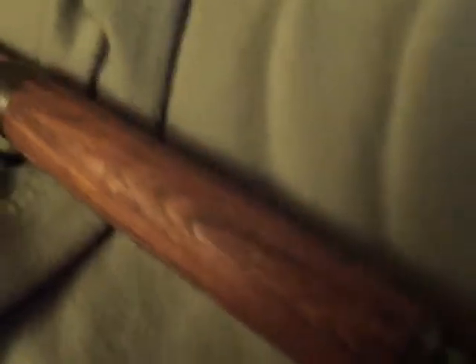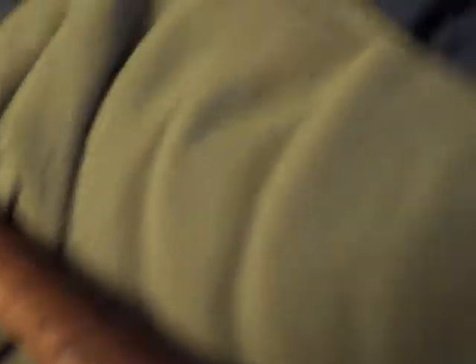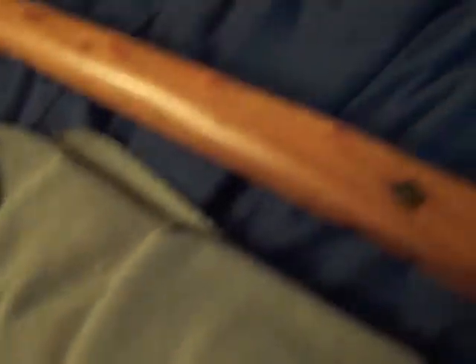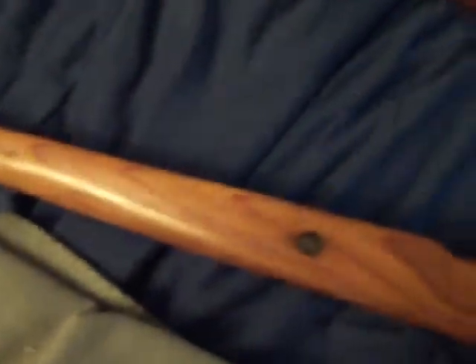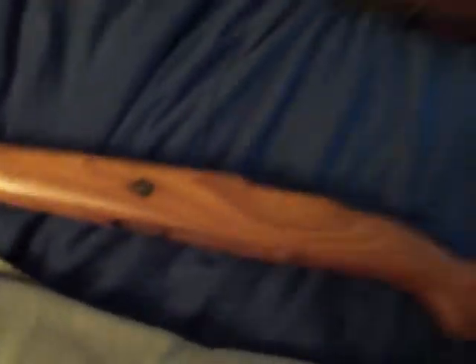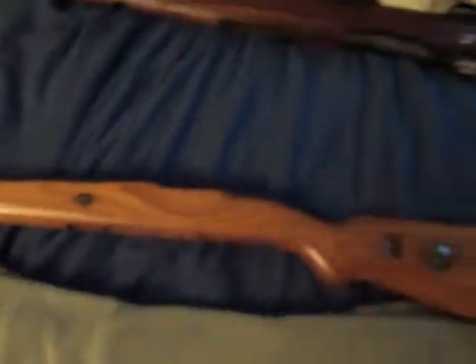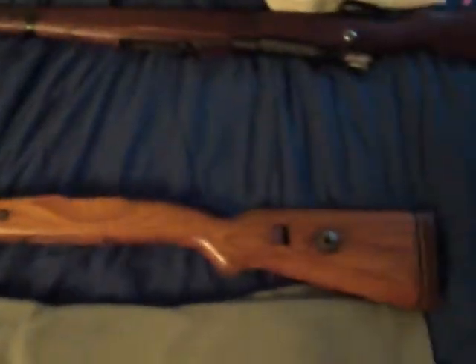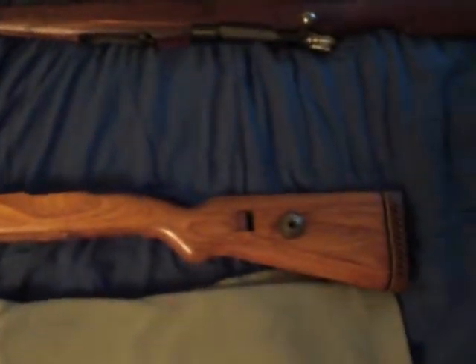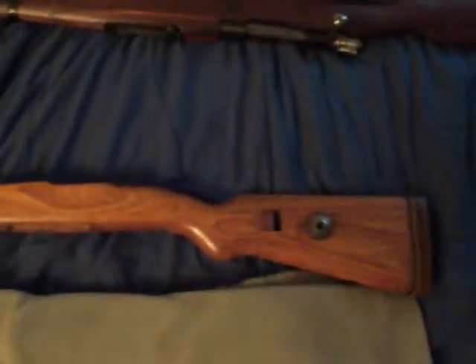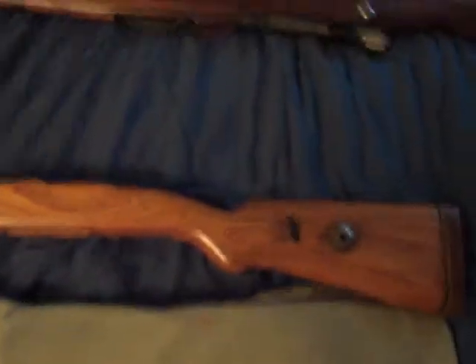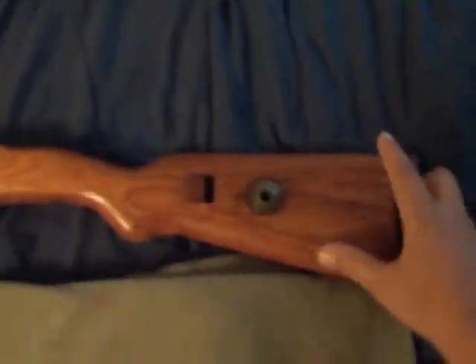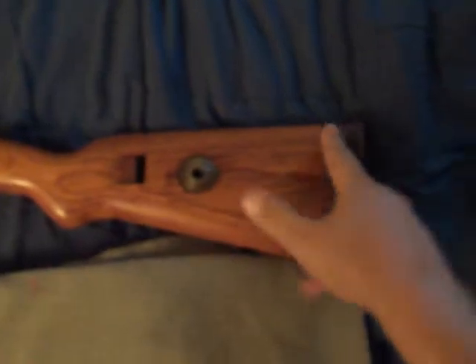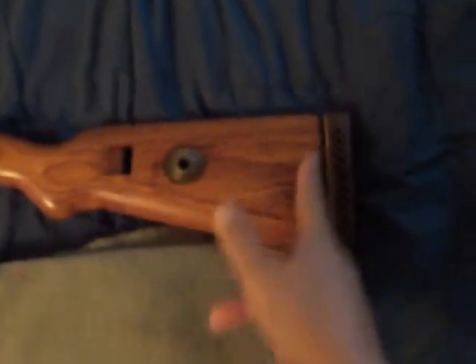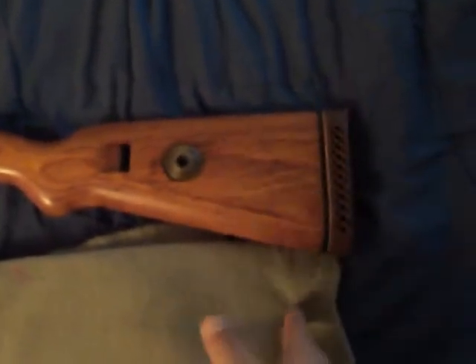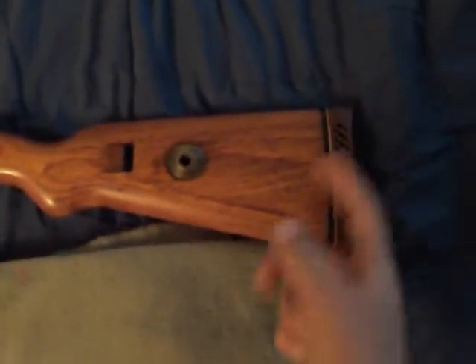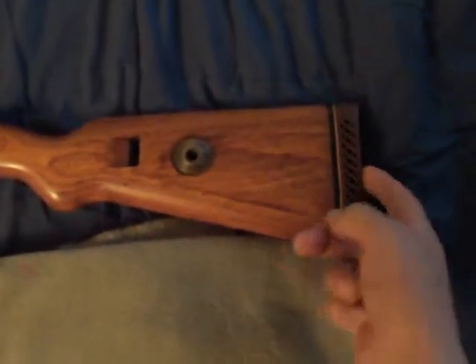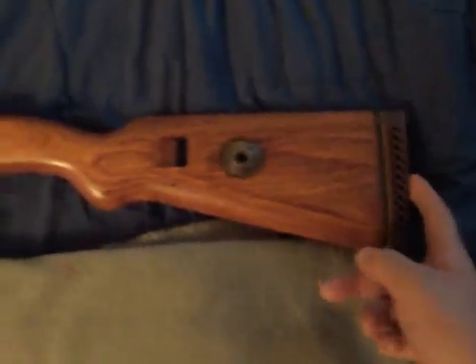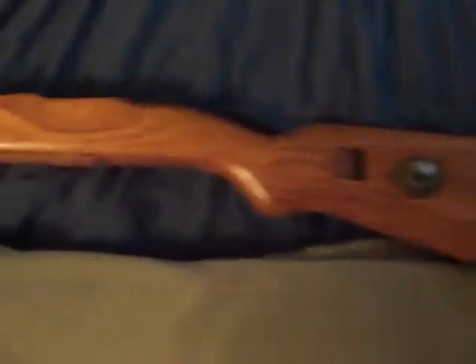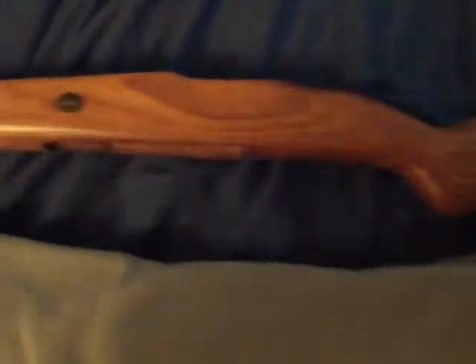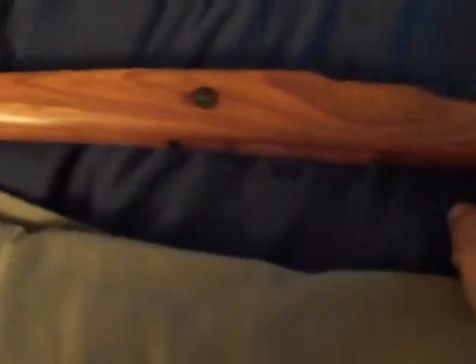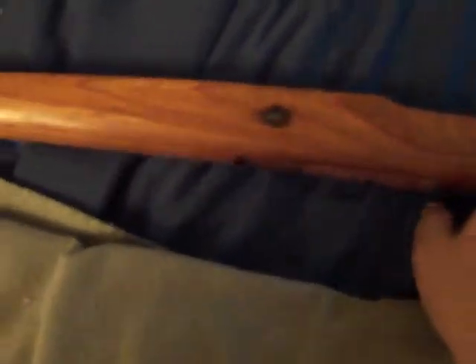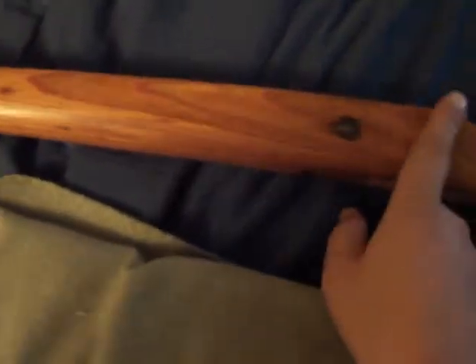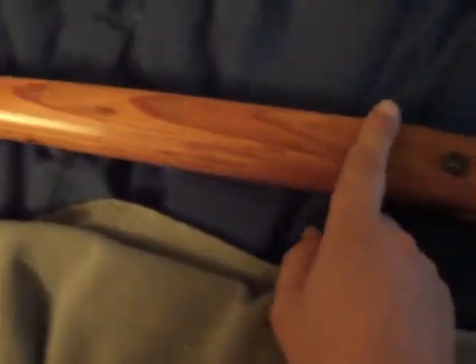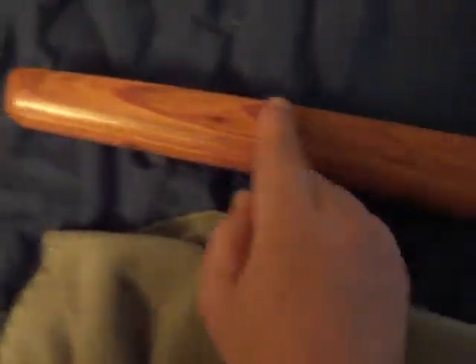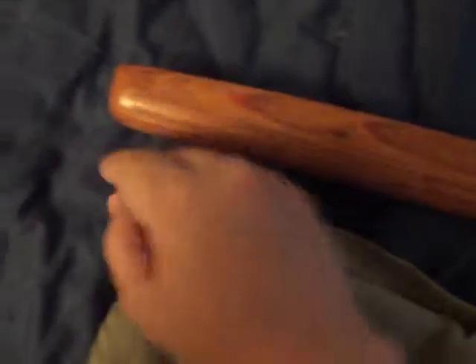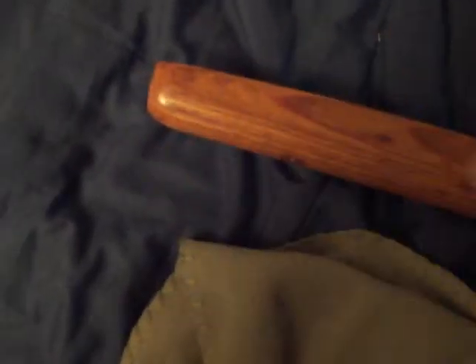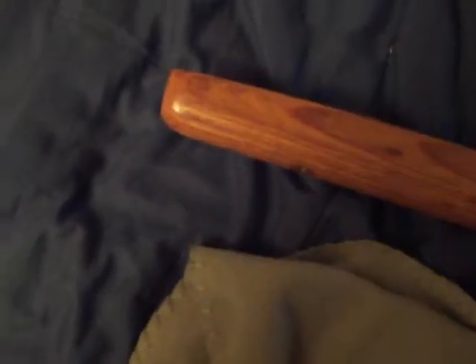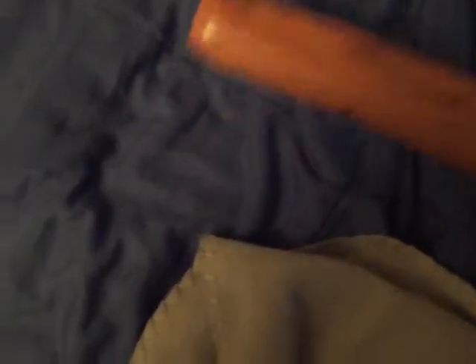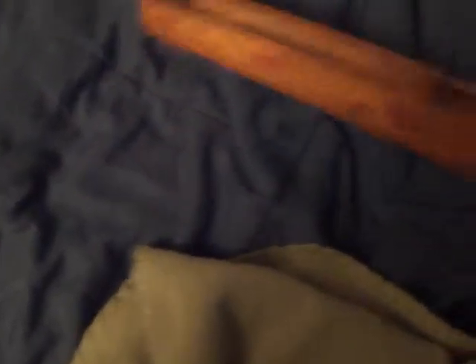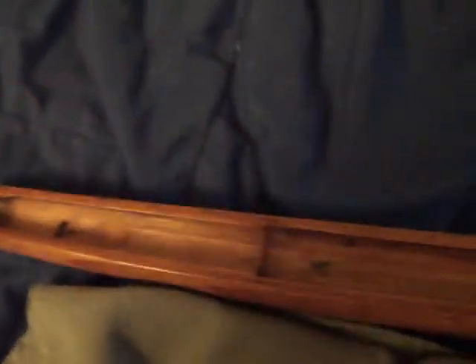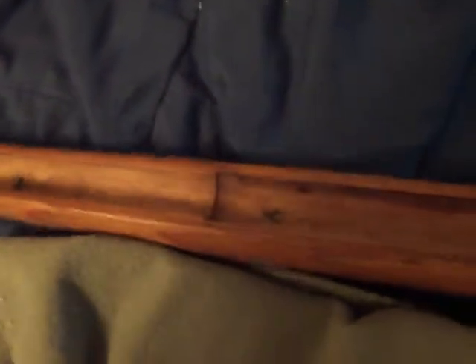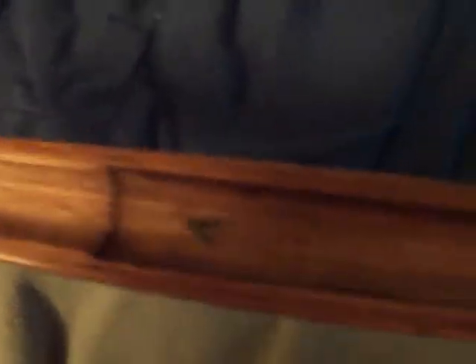Here's the old one. He chopped it straight, put a rubber butt pad on it. Looks like he sanded it down really good. The stock is matching.